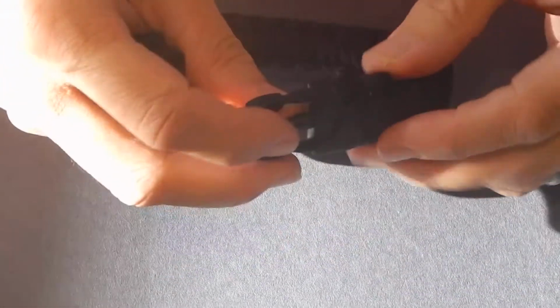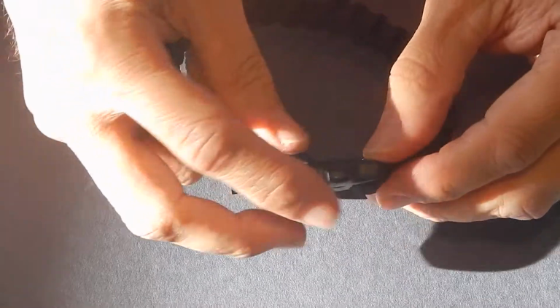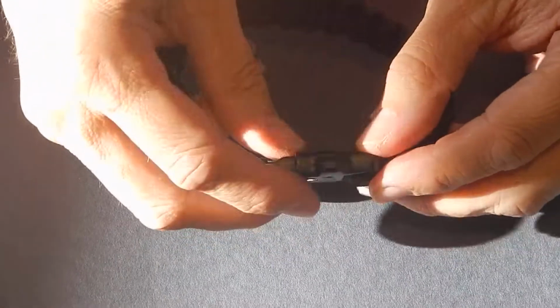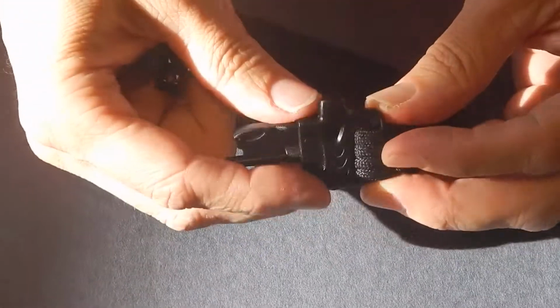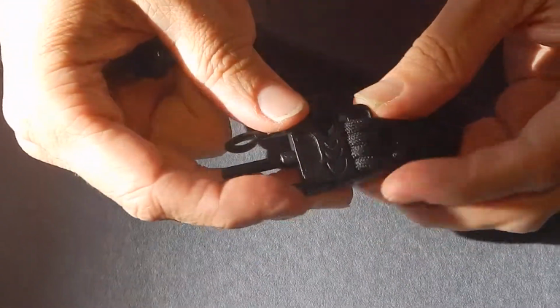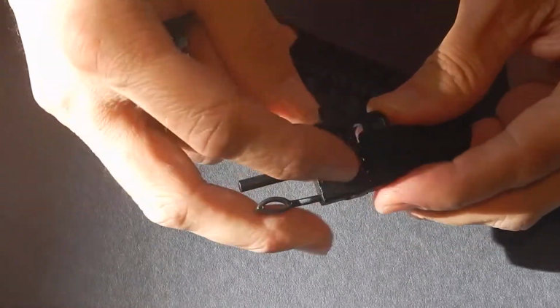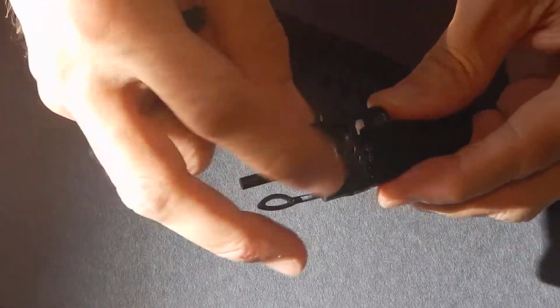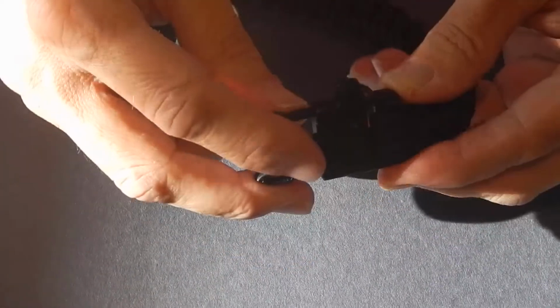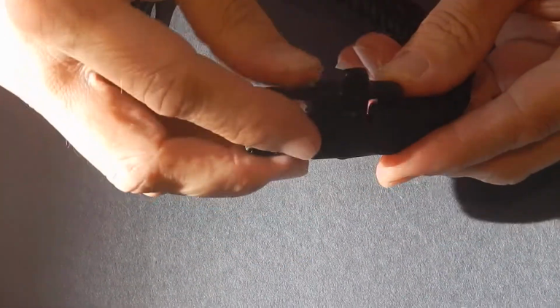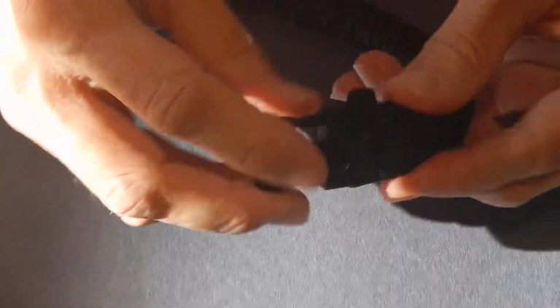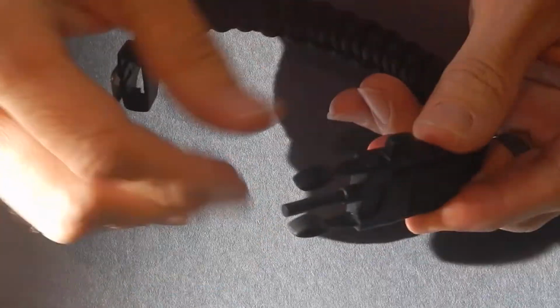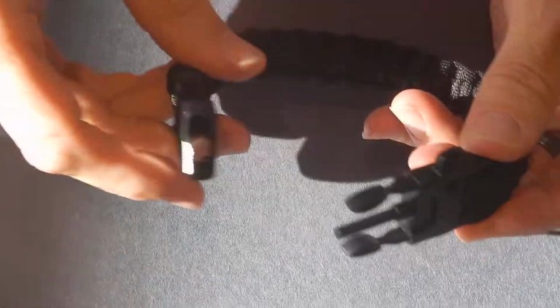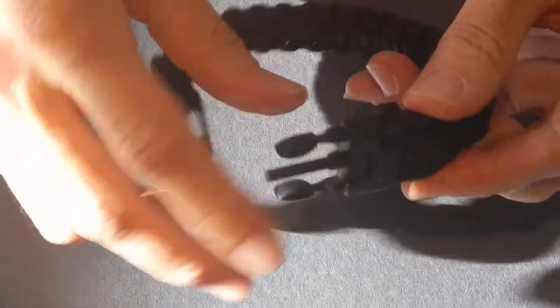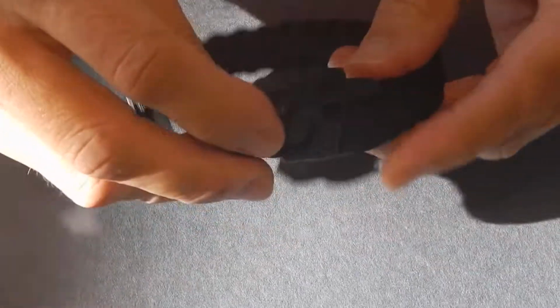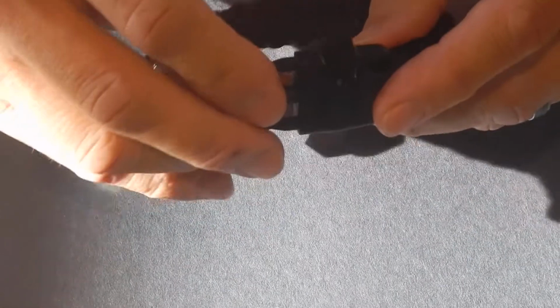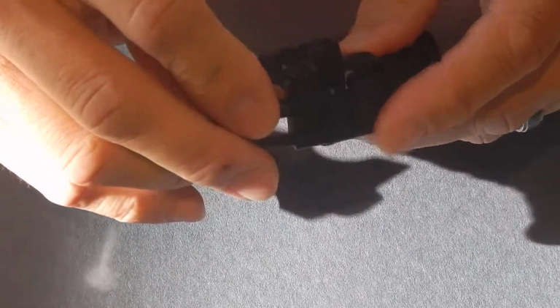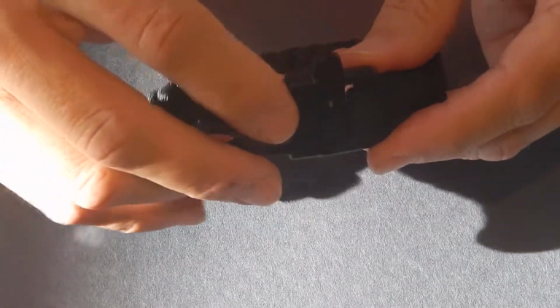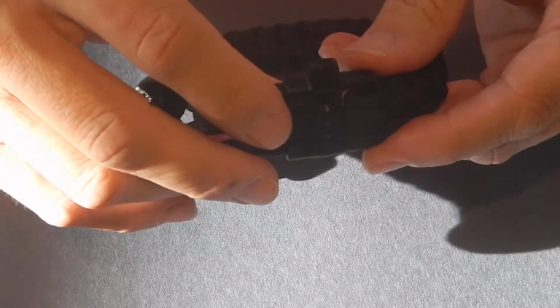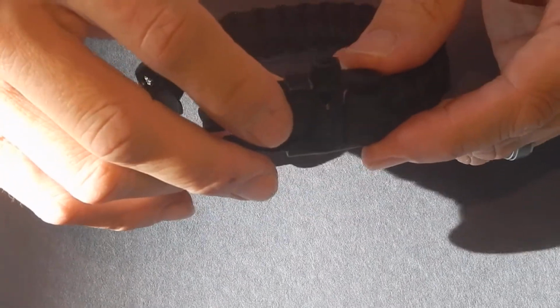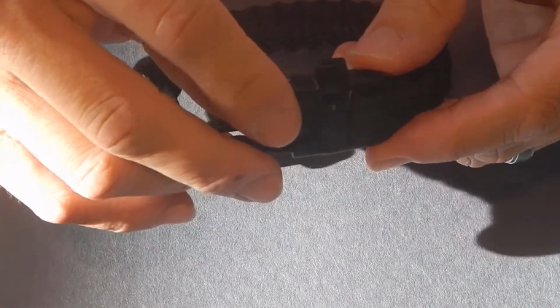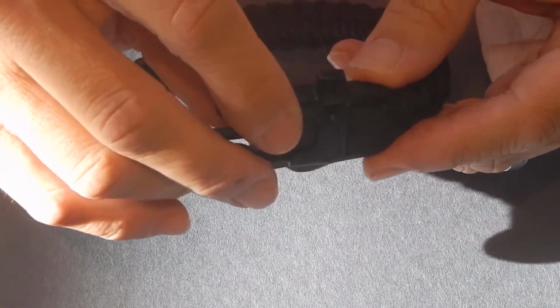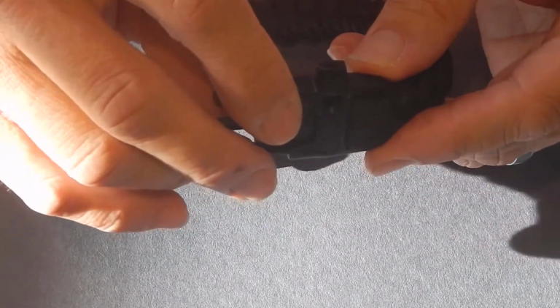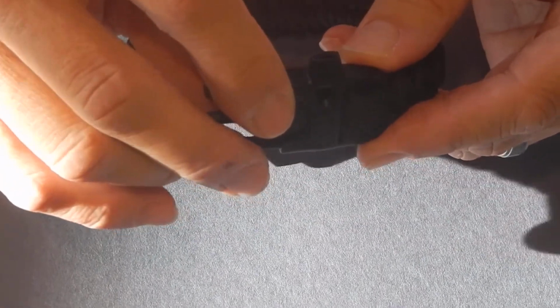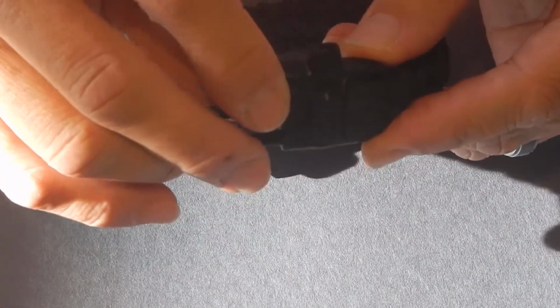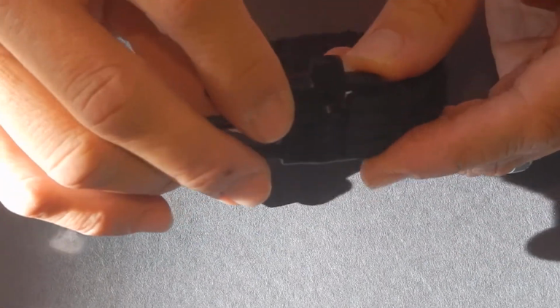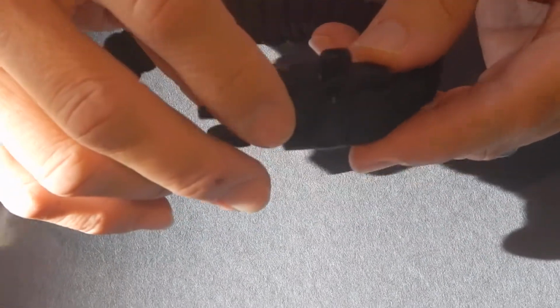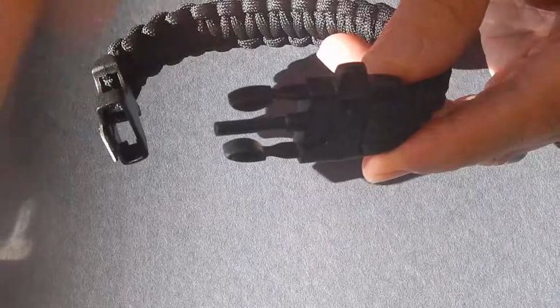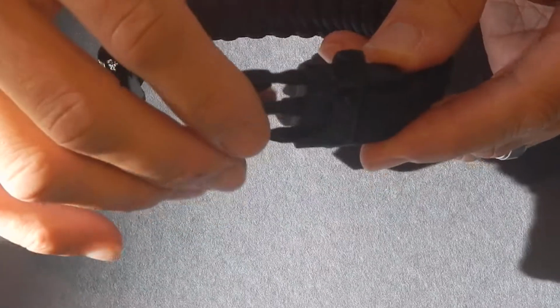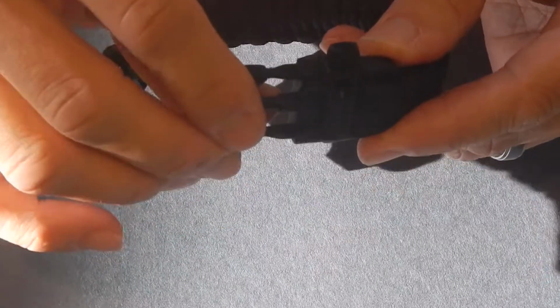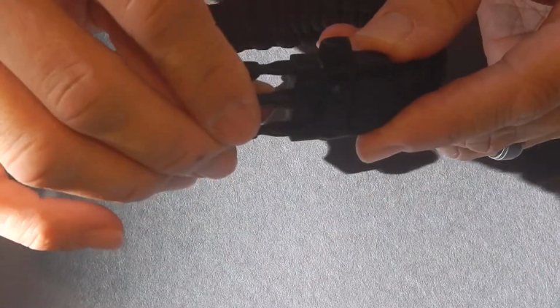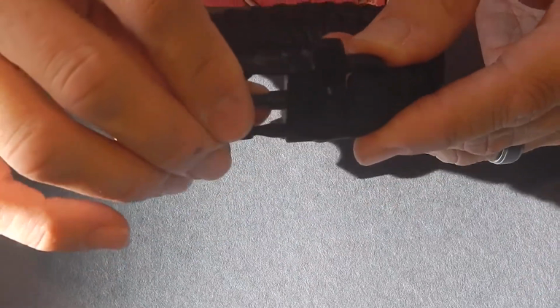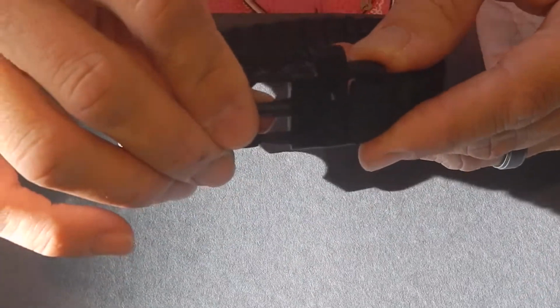There's a whistle that's incorporated into one of the two housings that are used to secure the bracelet, and it is very very loud if you want it to be, so I'm sure it would be very effective if you need it in an emergency.